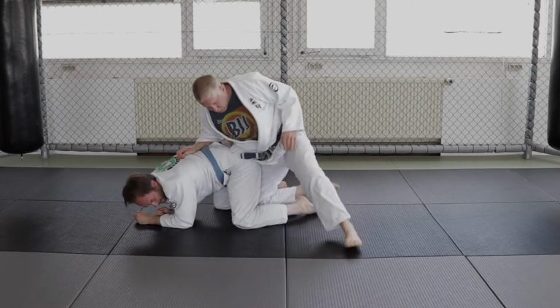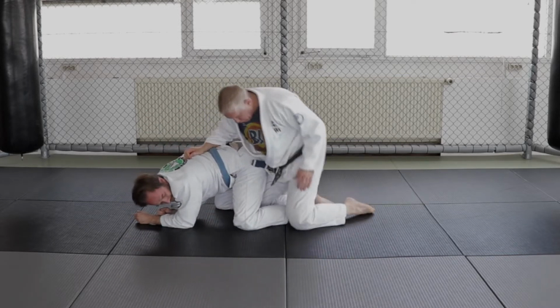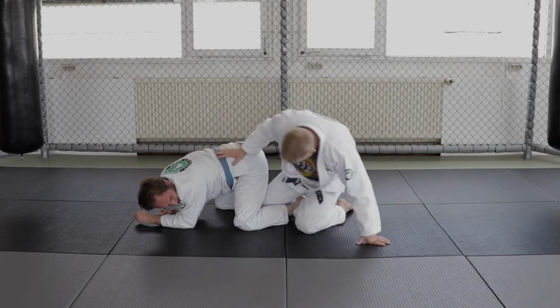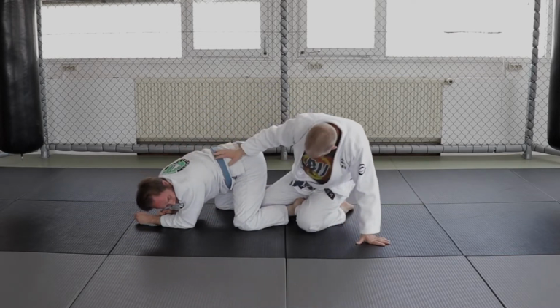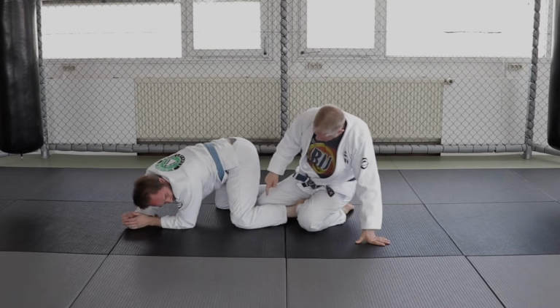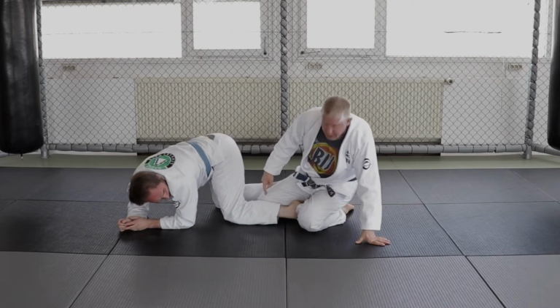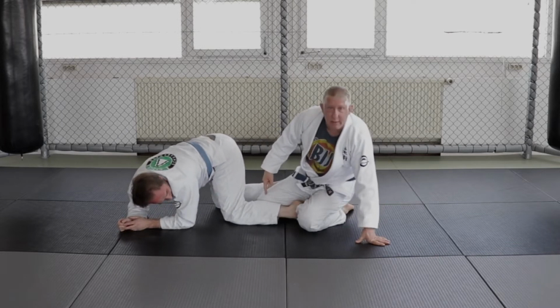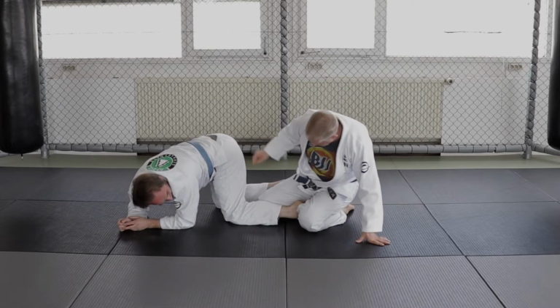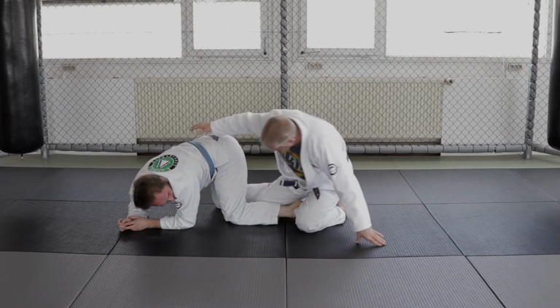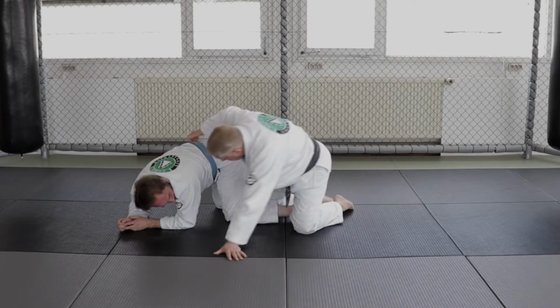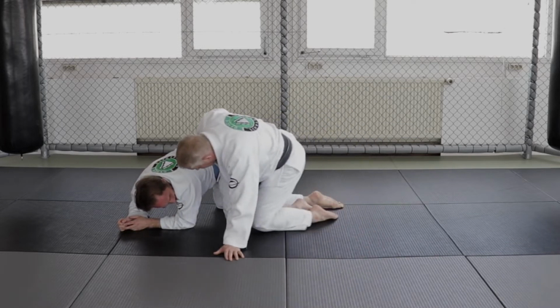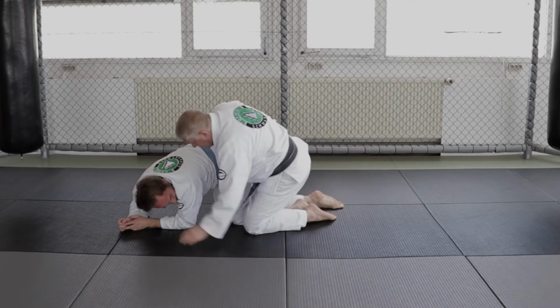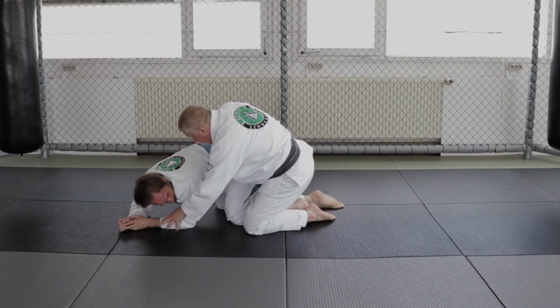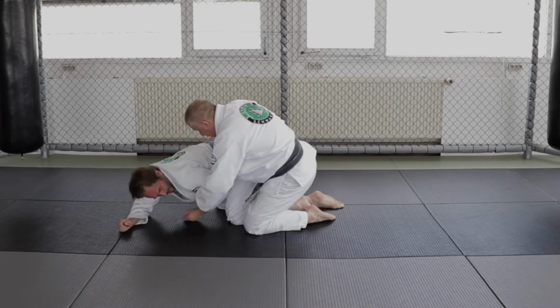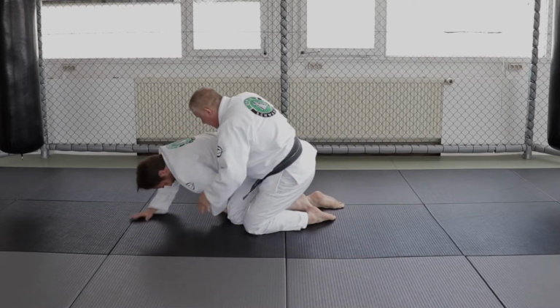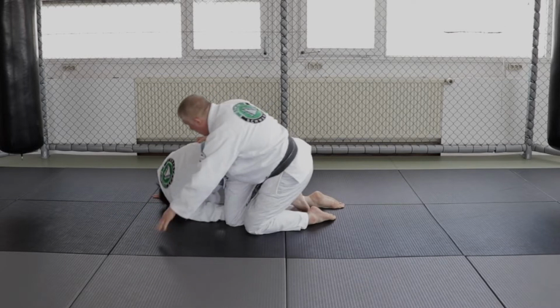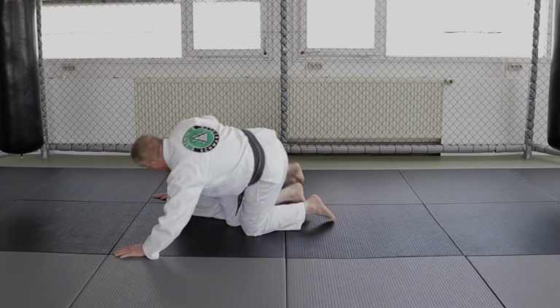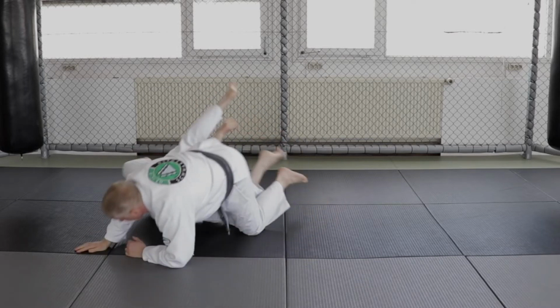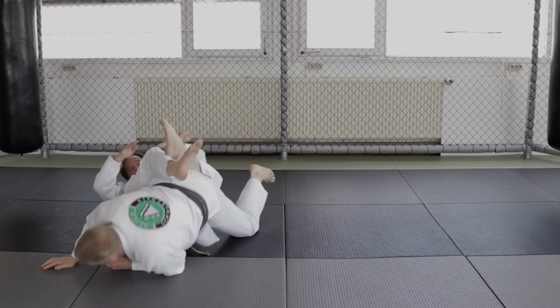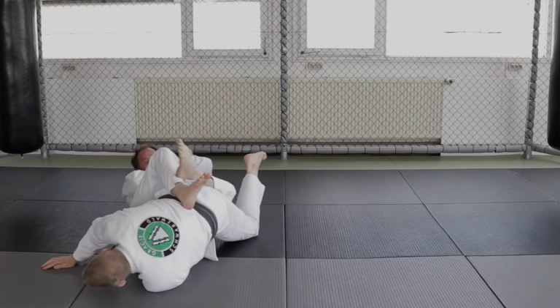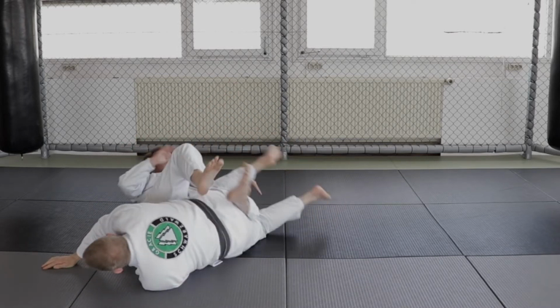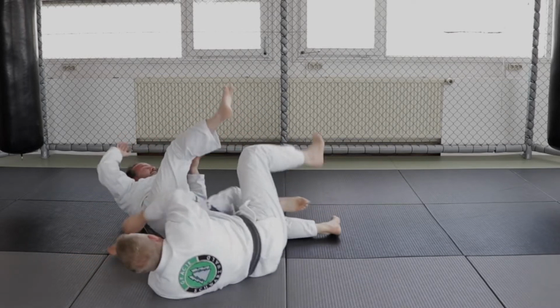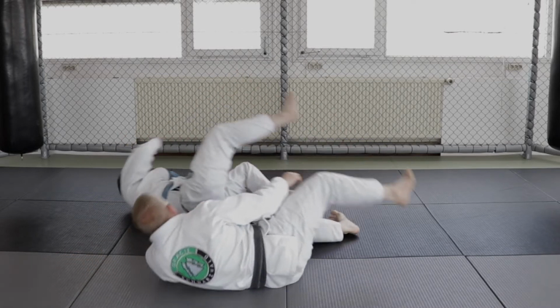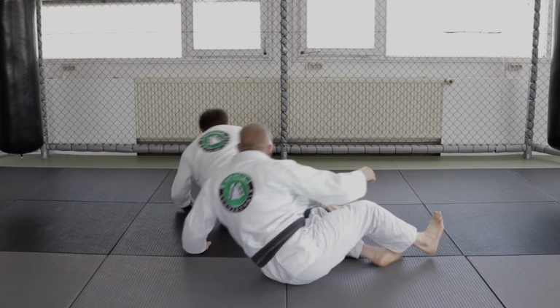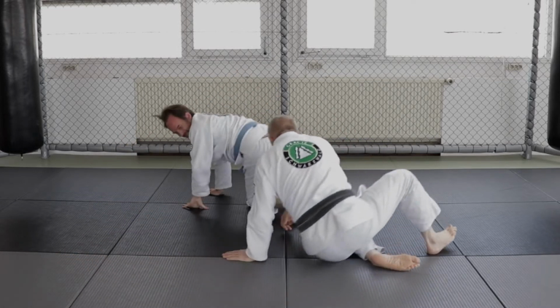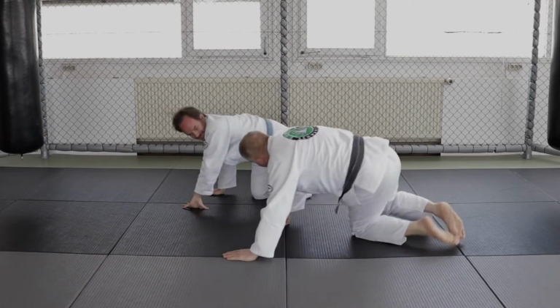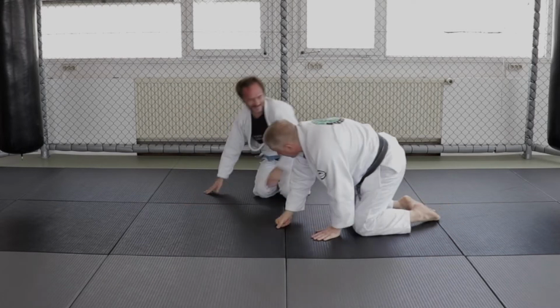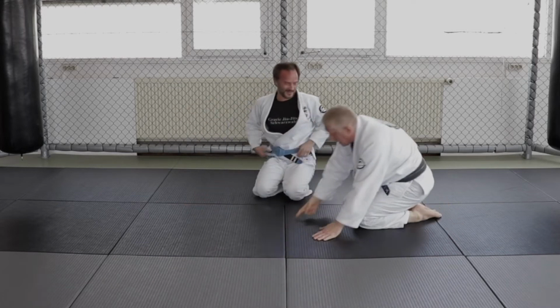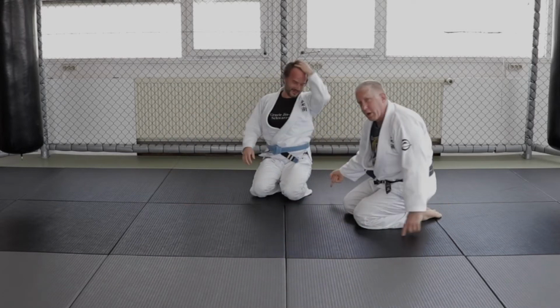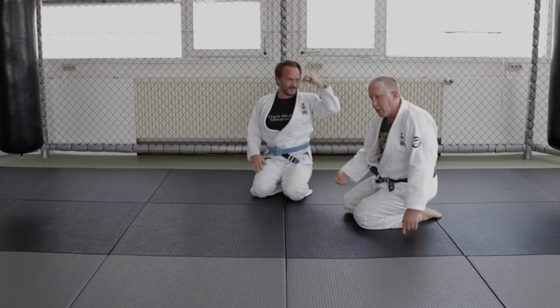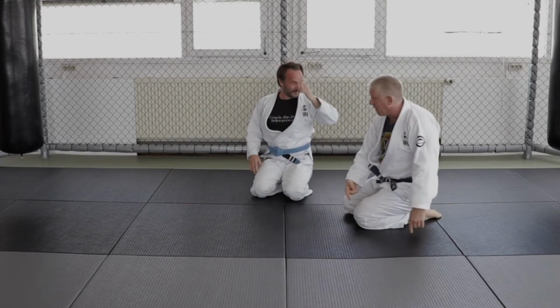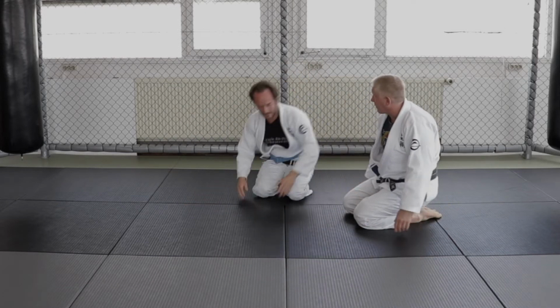Very important: I don't put my foot directly inside because he's going to reach inside with the arm, hook my leg, roll through and get me on the knee back. So I'm keeping only my knee on the inside with my foot on the outside.